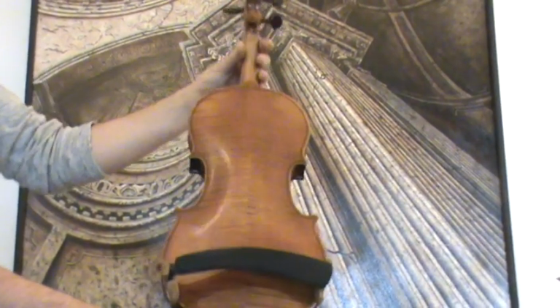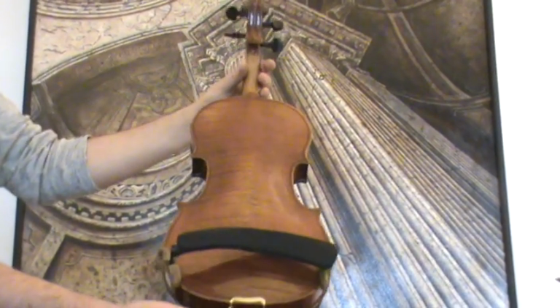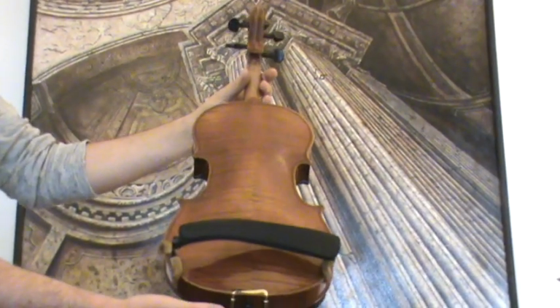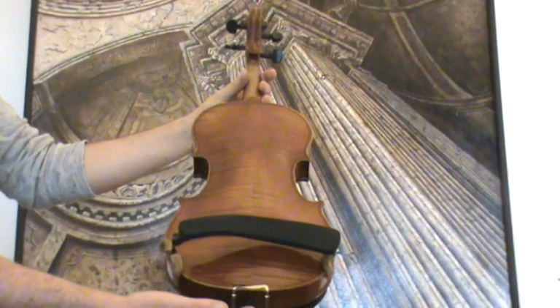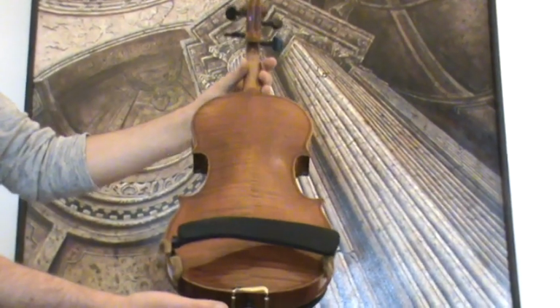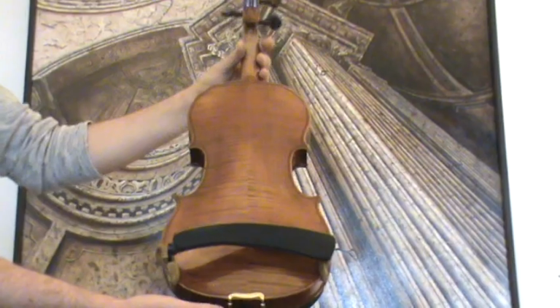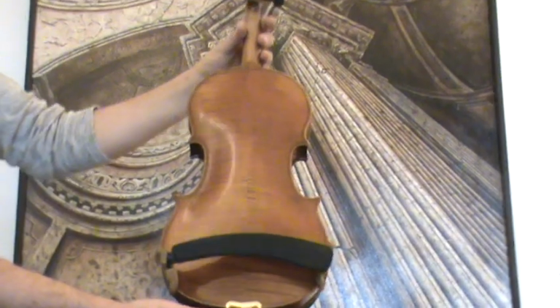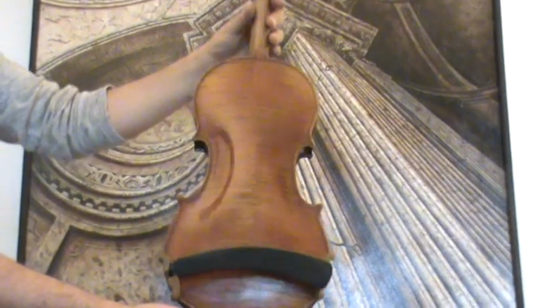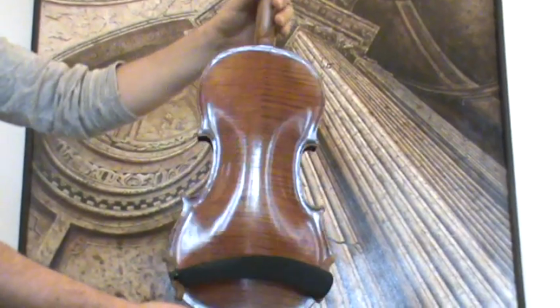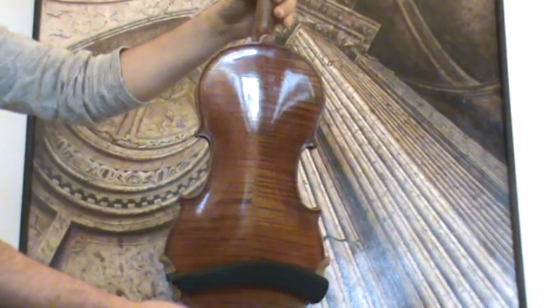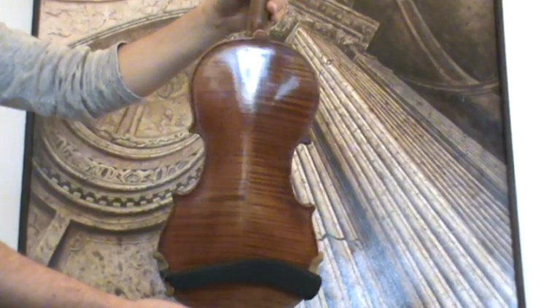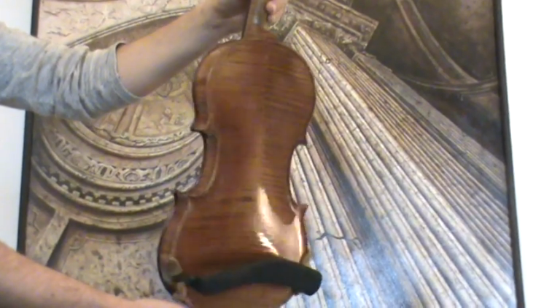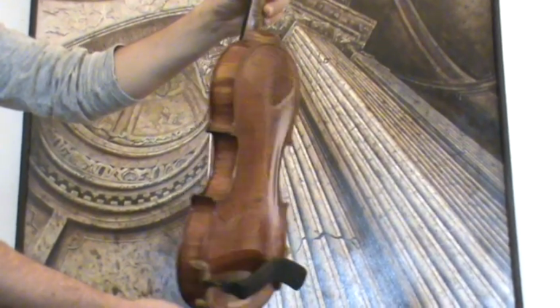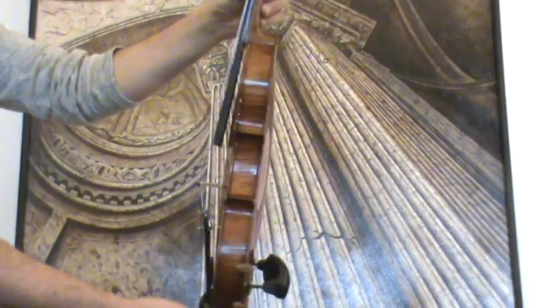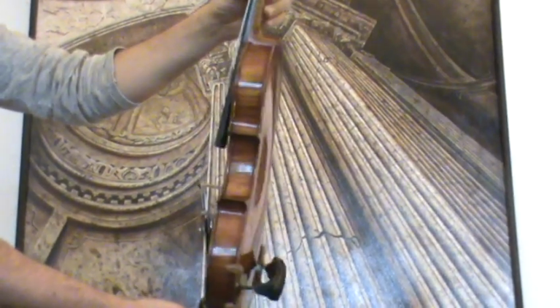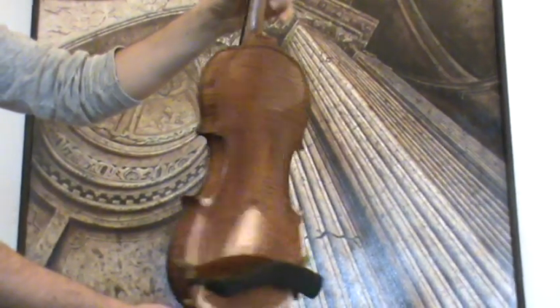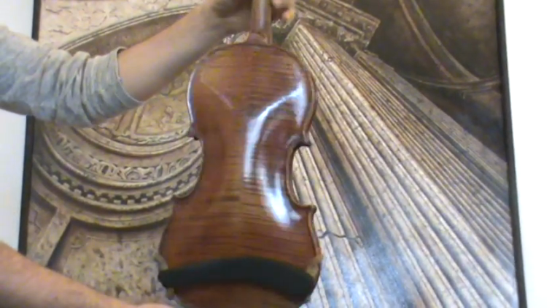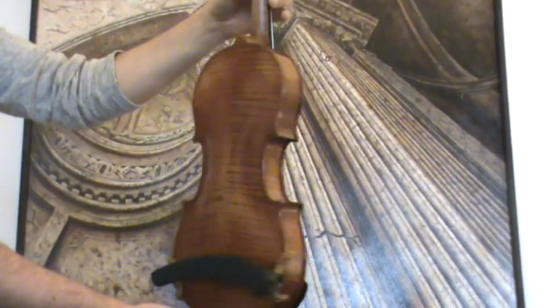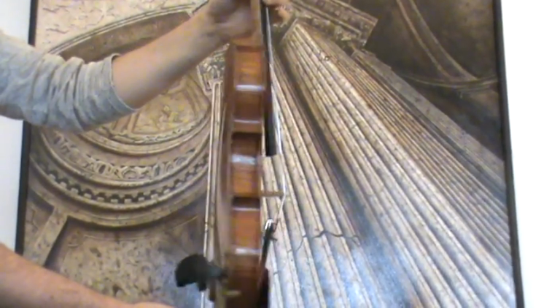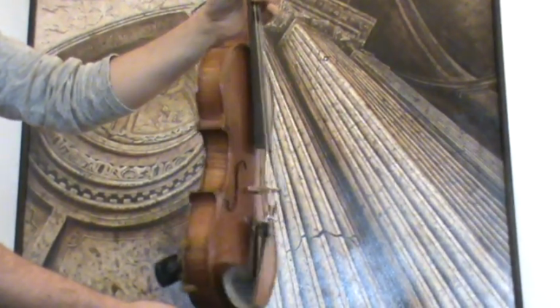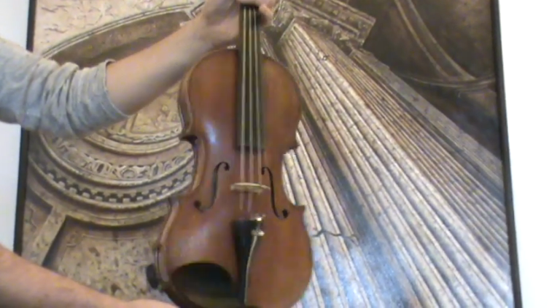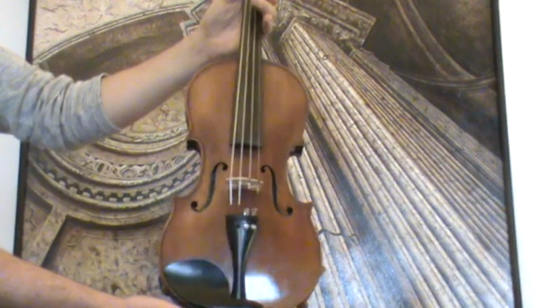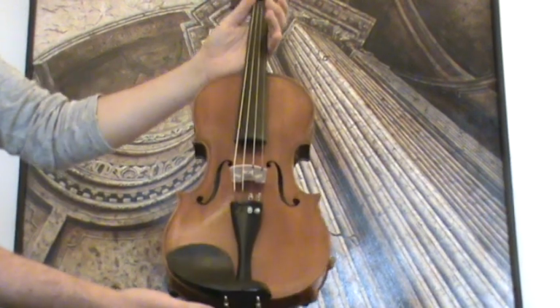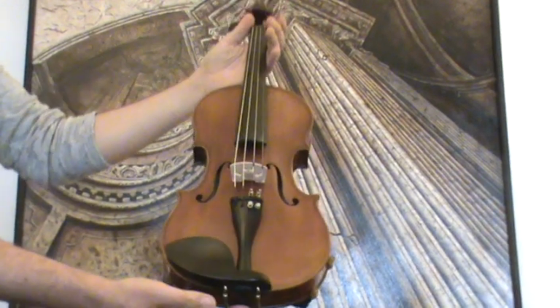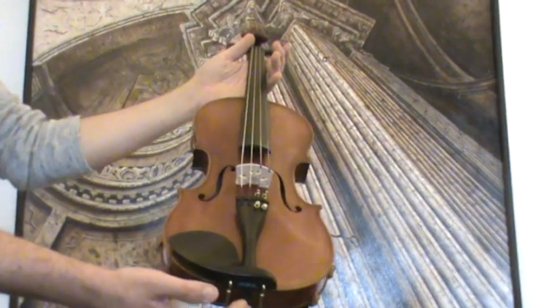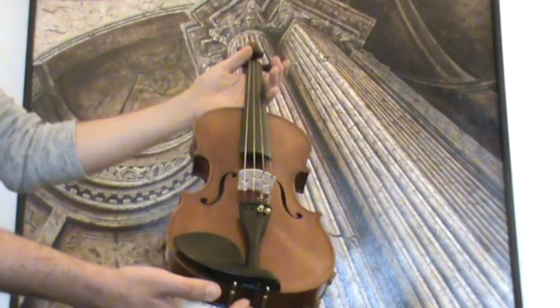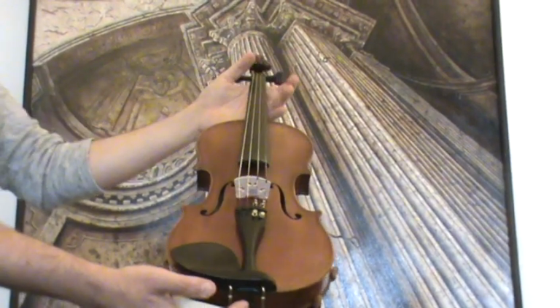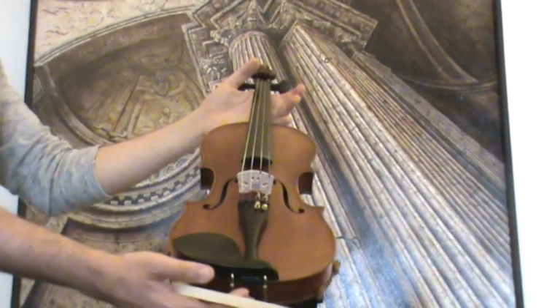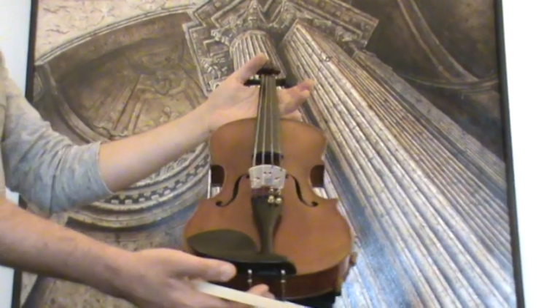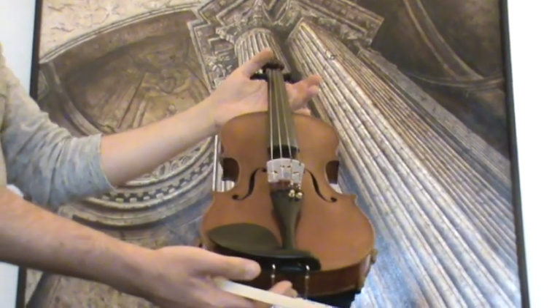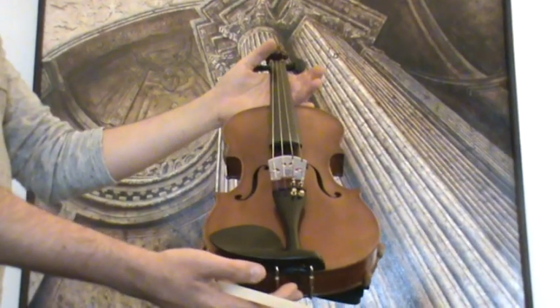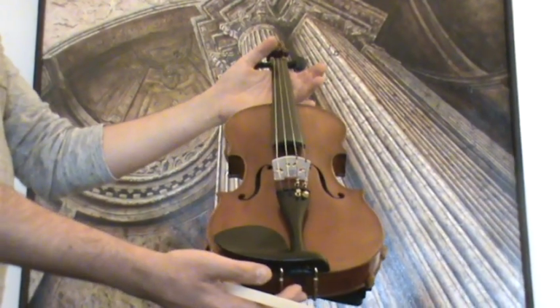The violin shows a nicely flamed two-piece maple back, ribs and neck from the same wood, and a medium to fine-grained spruce front.